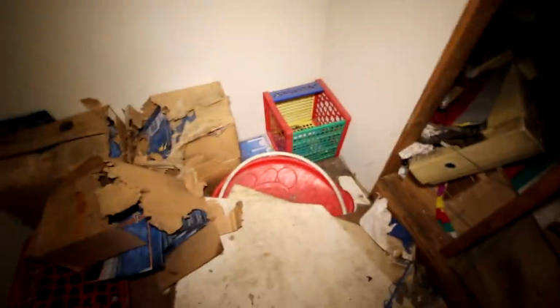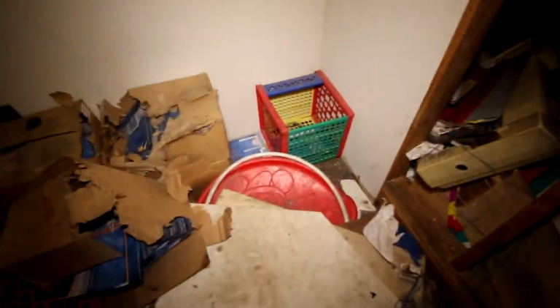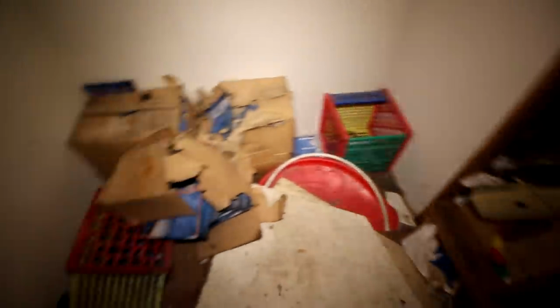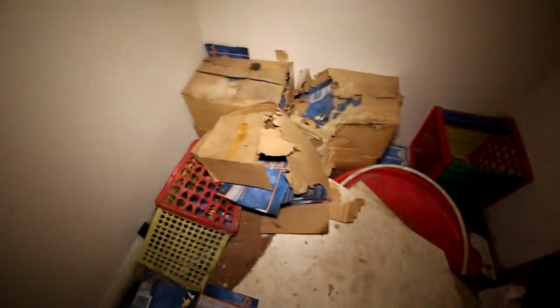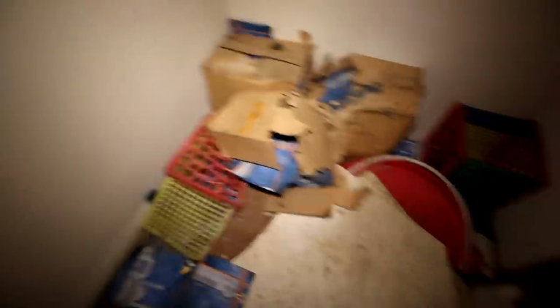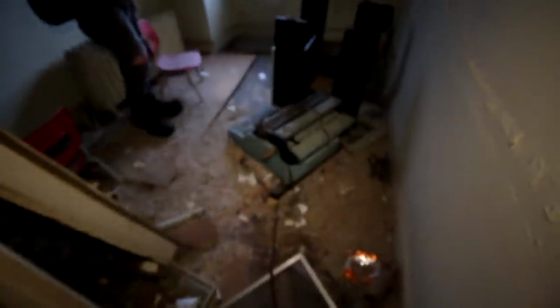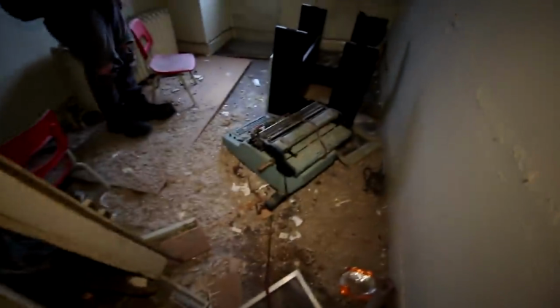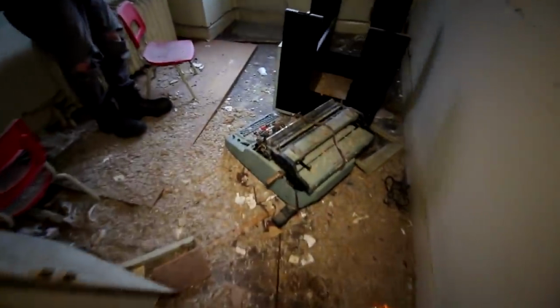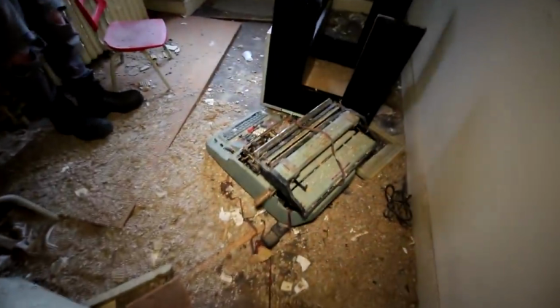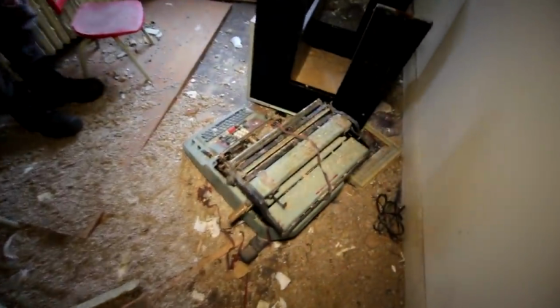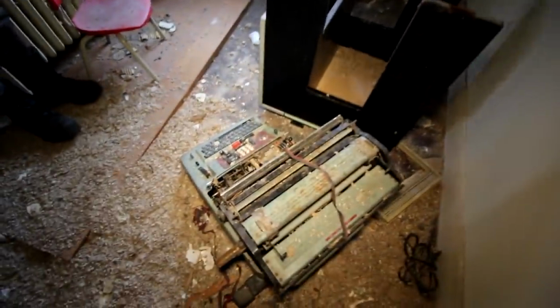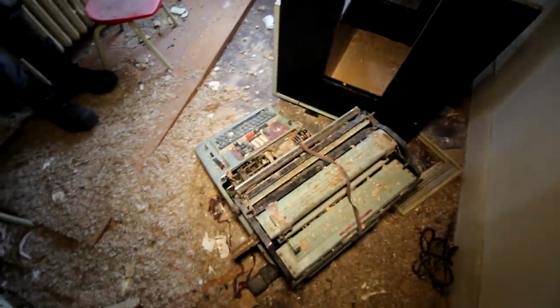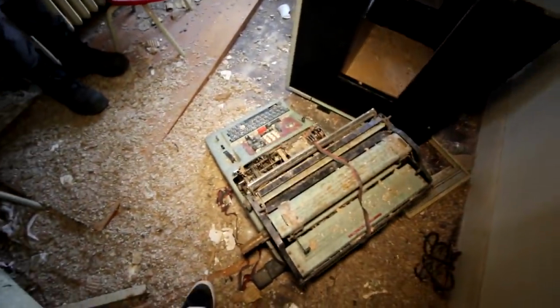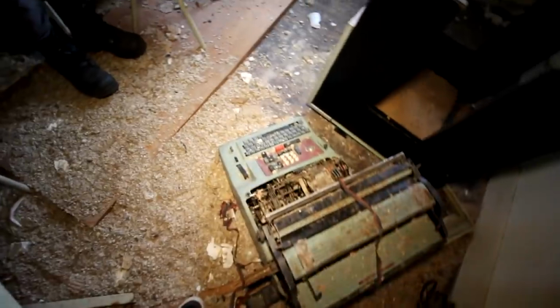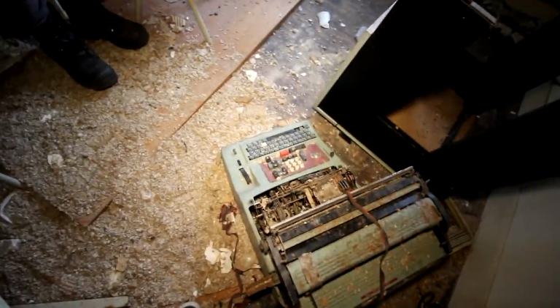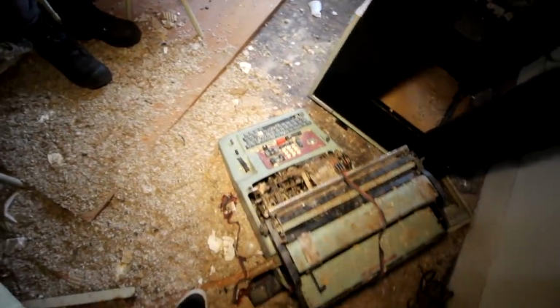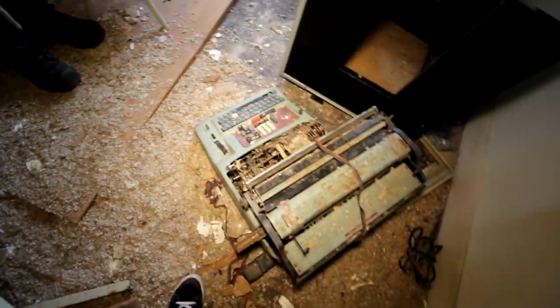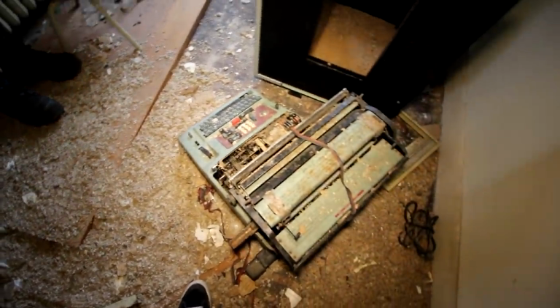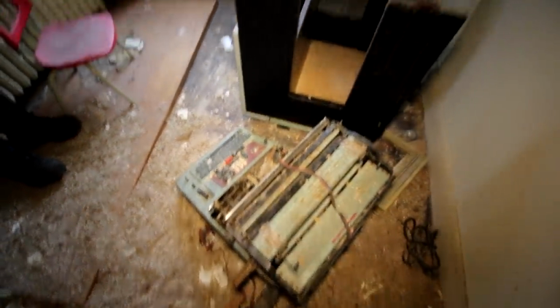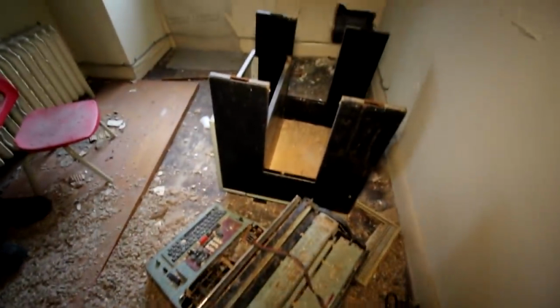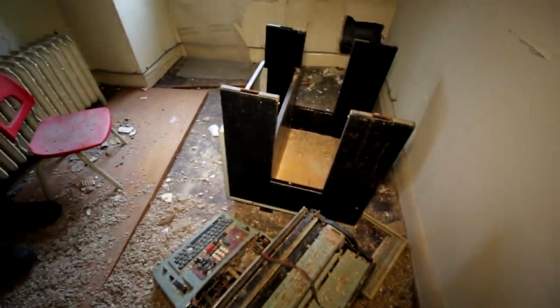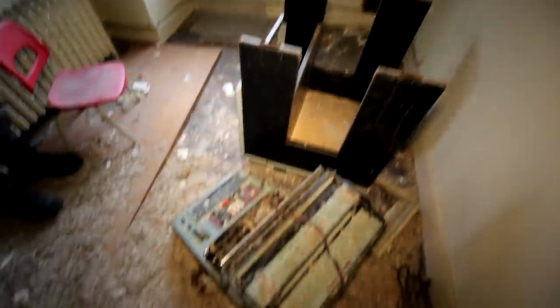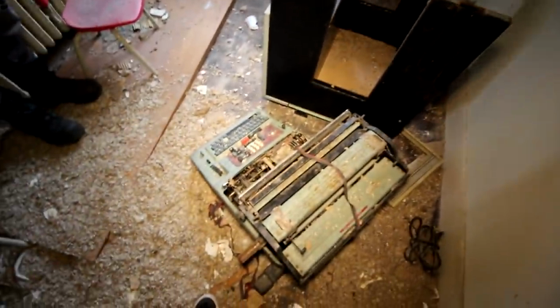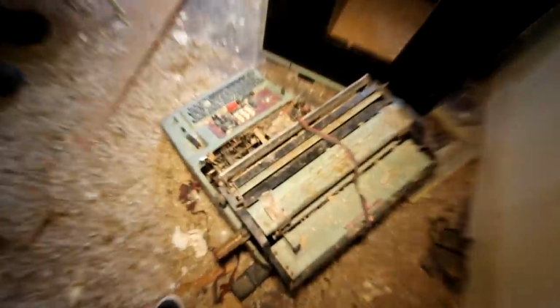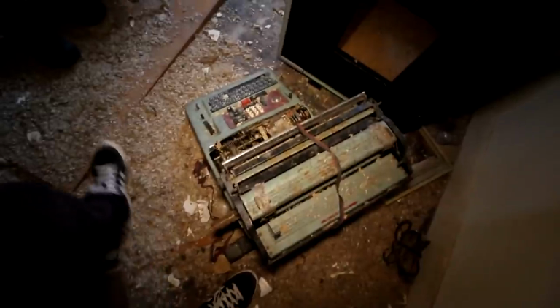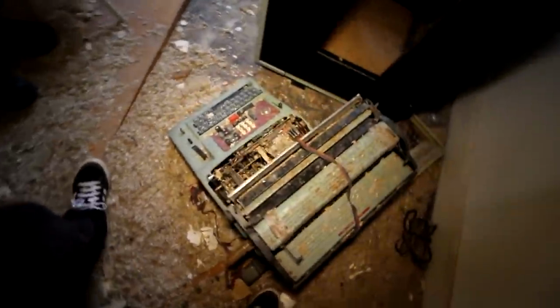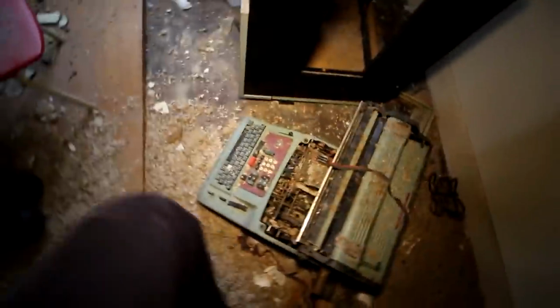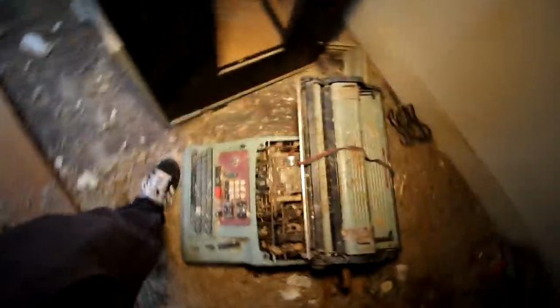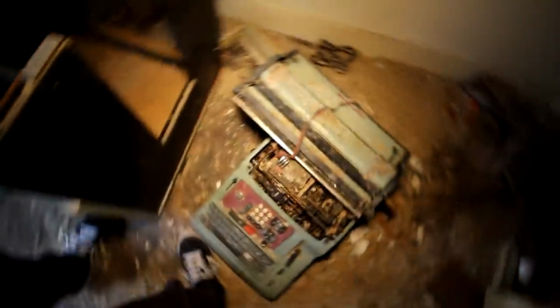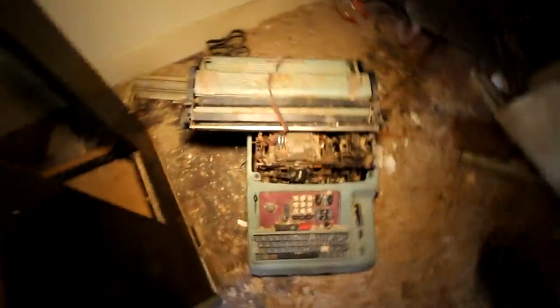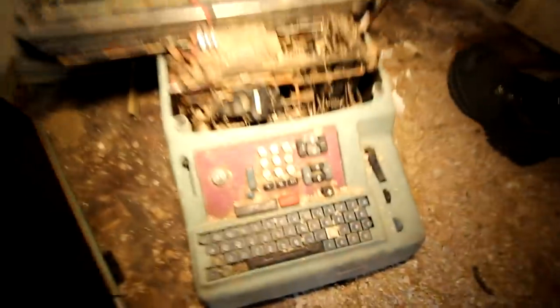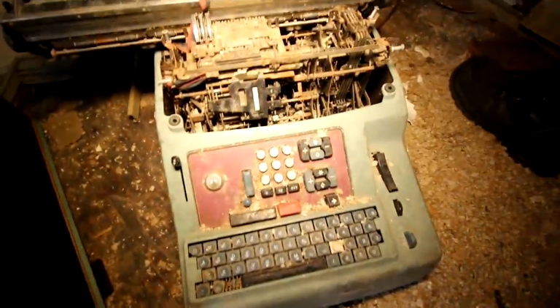What are these, just crates for stuff? Guys, check this thing out — oh, what is this? An old typewriter! That is so neat. Very cool. Many of you guys are probably too young to even really know what this is.